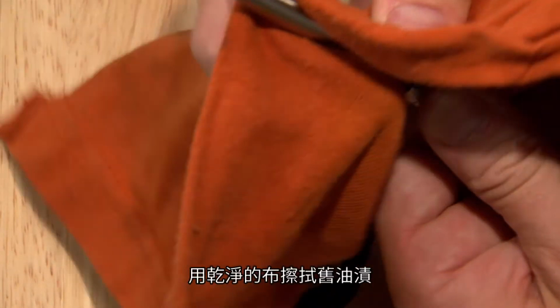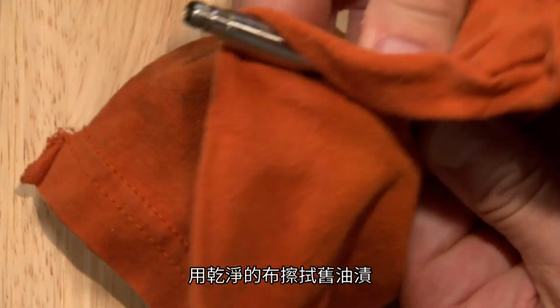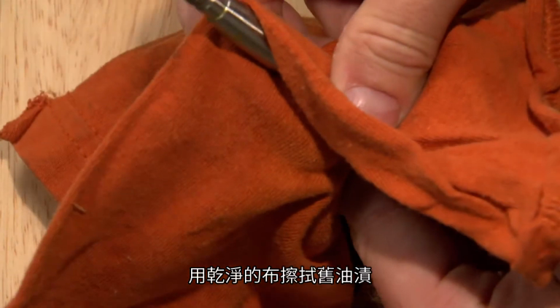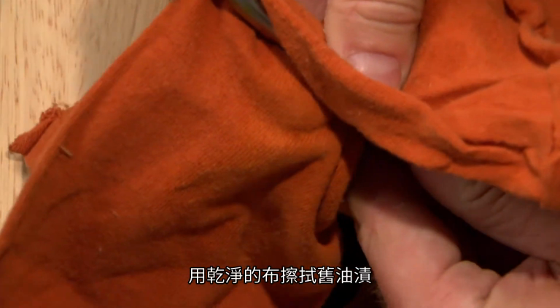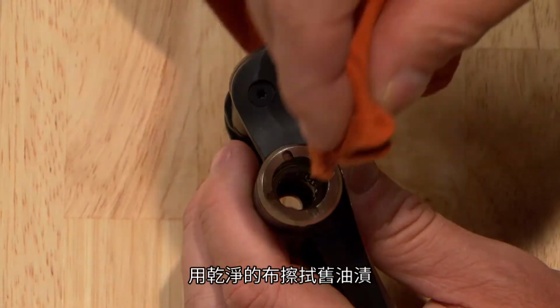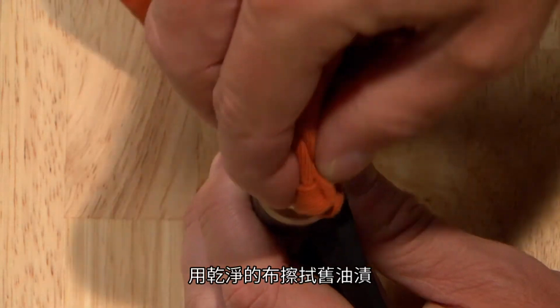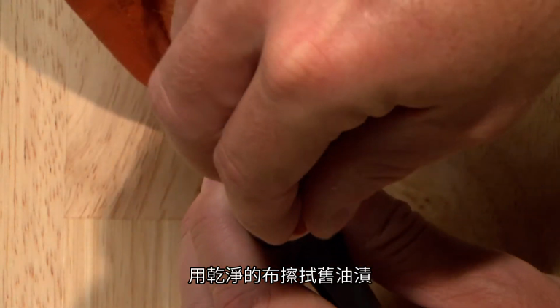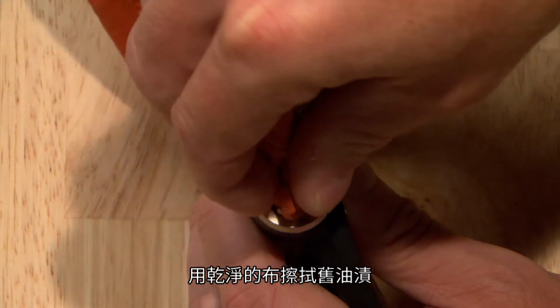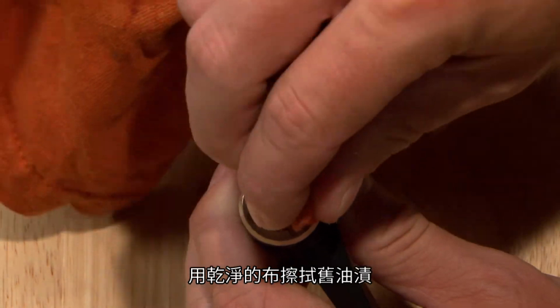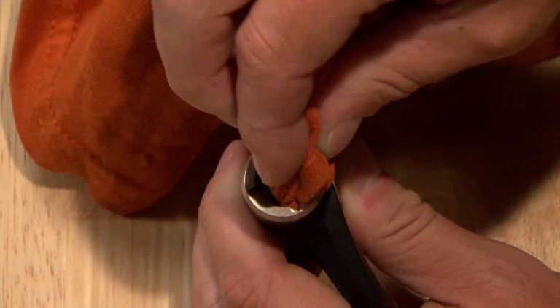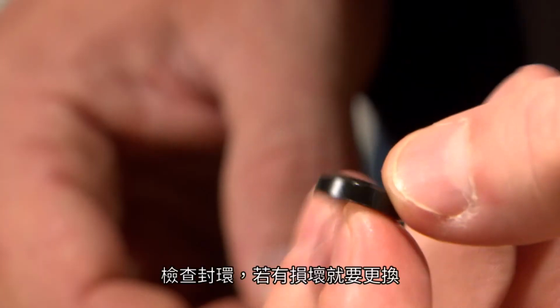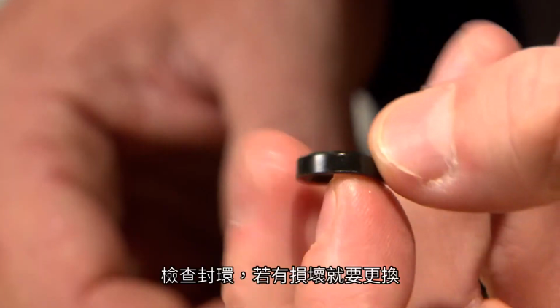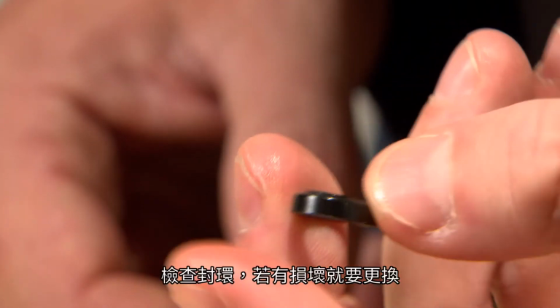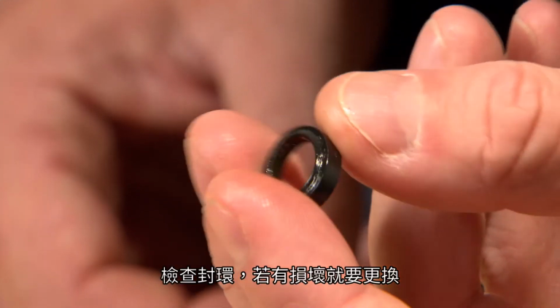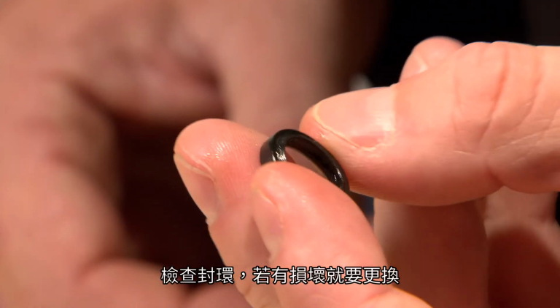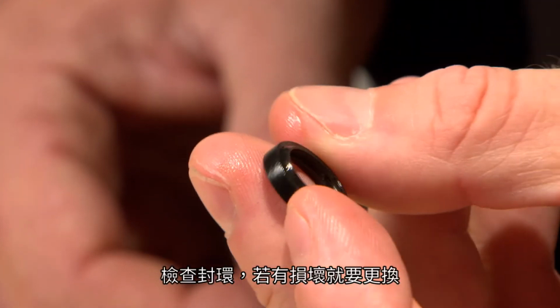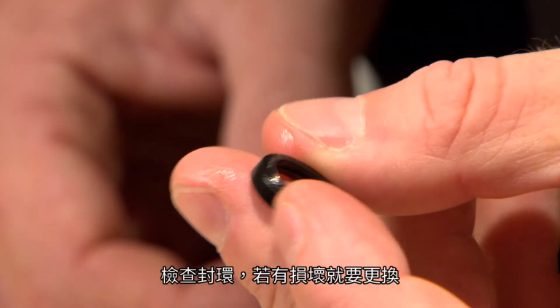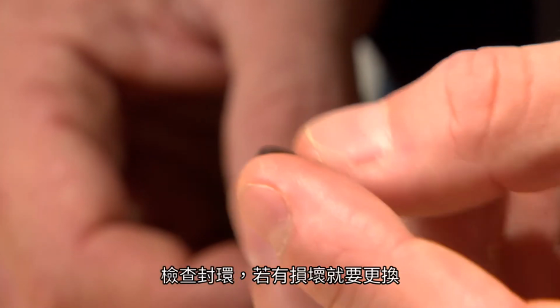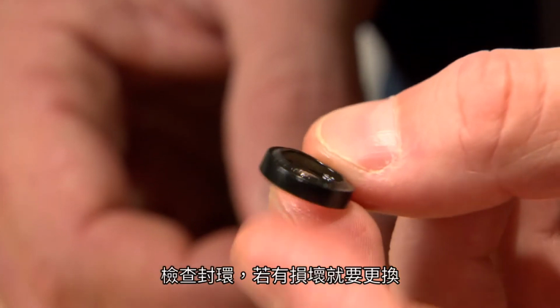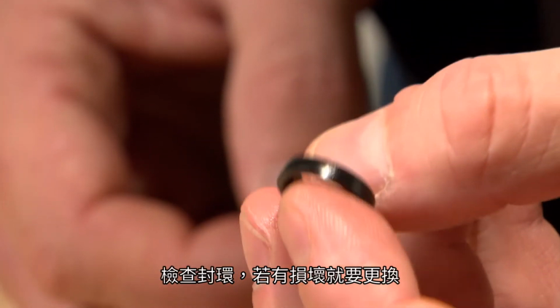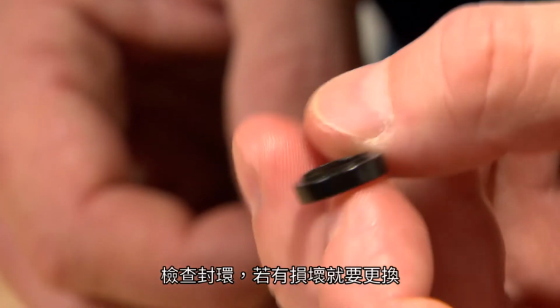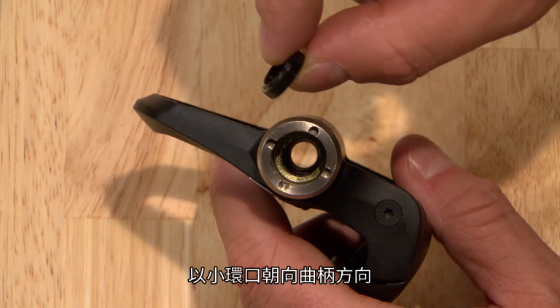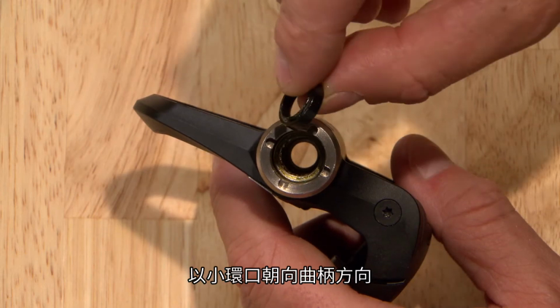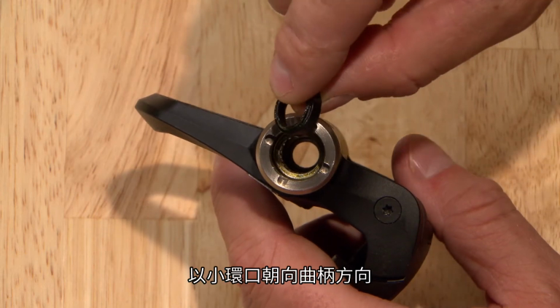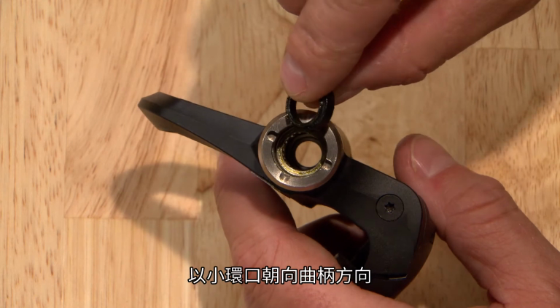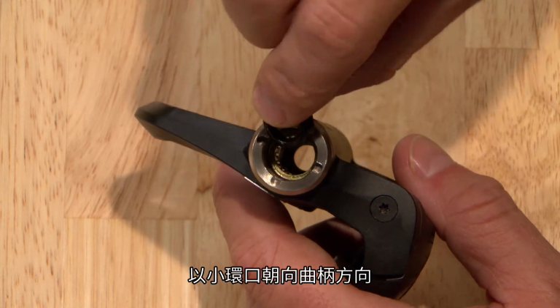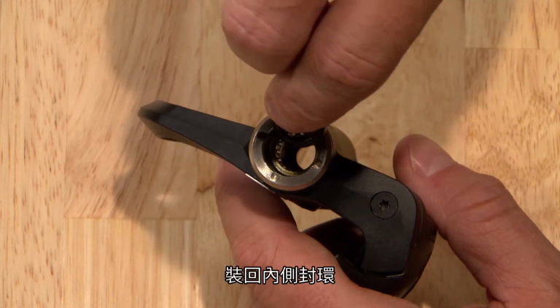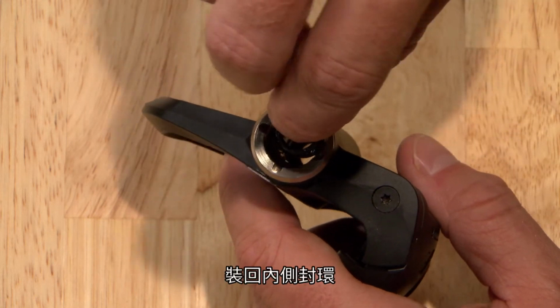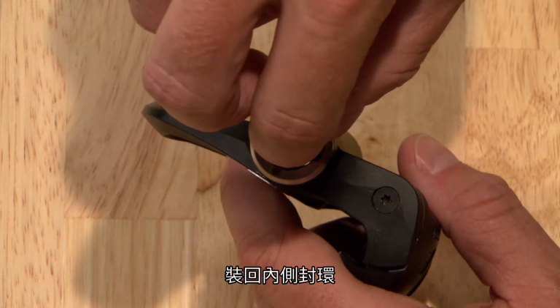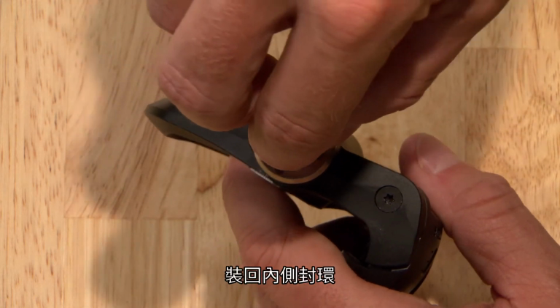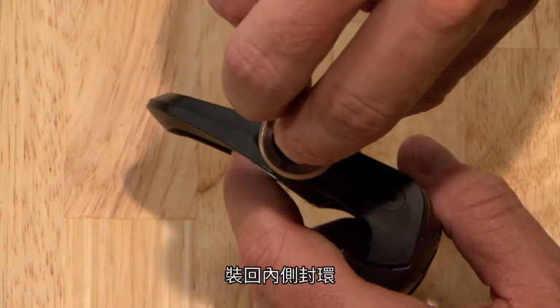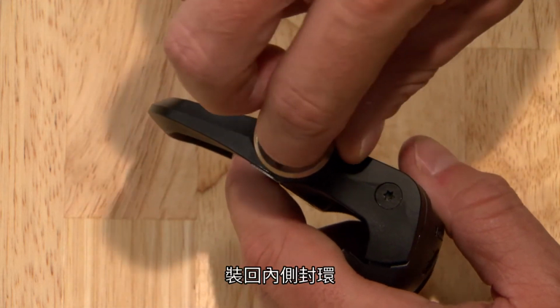Wipe off old grease with a clean rag. Inspect the seals and replace them if they're damaged. Reinstall the inner seal with the cone end facing toward the crank.